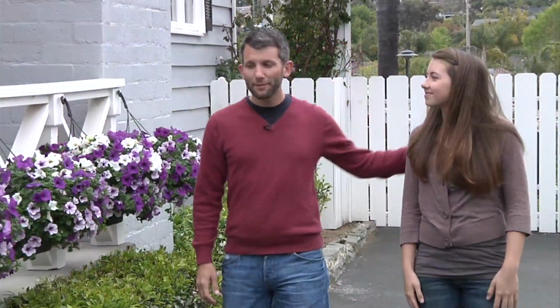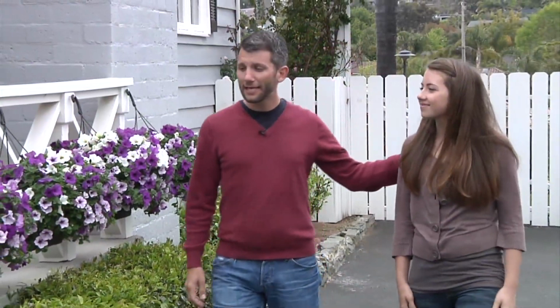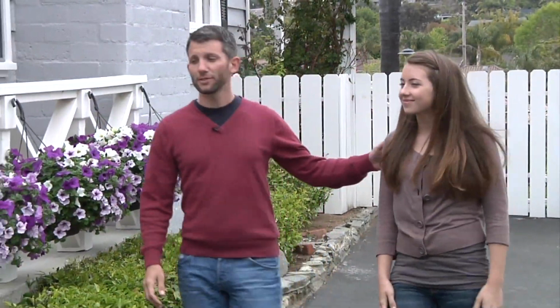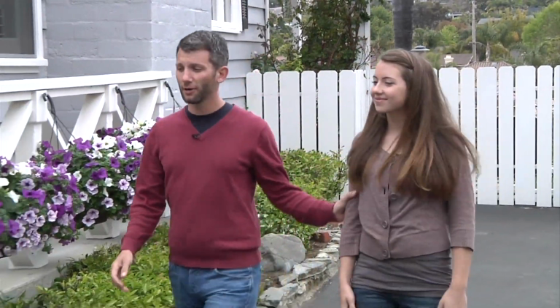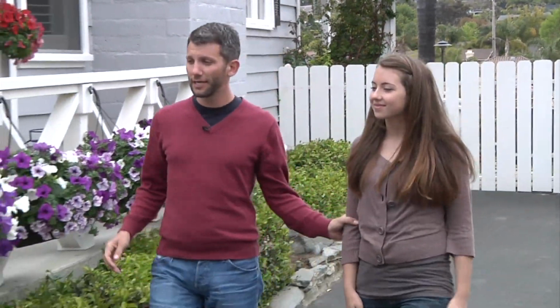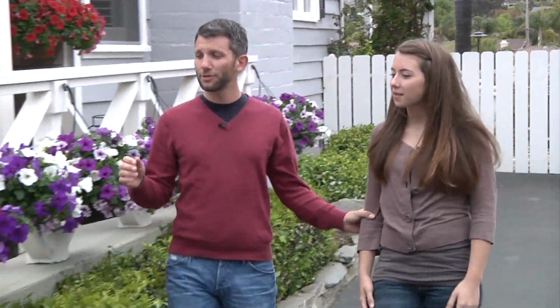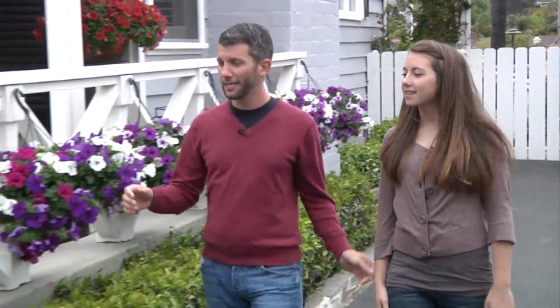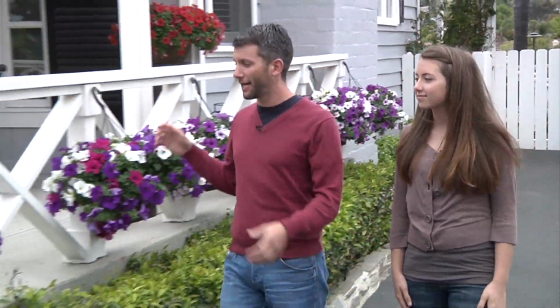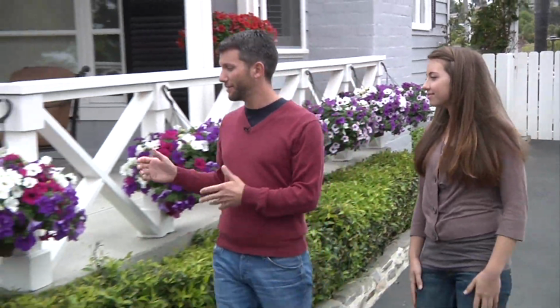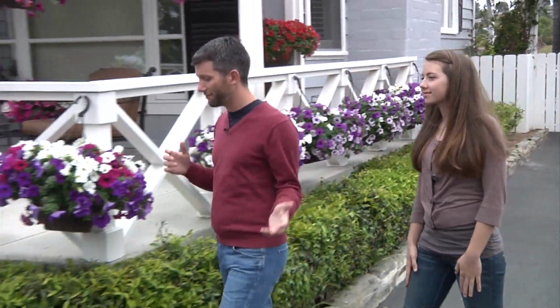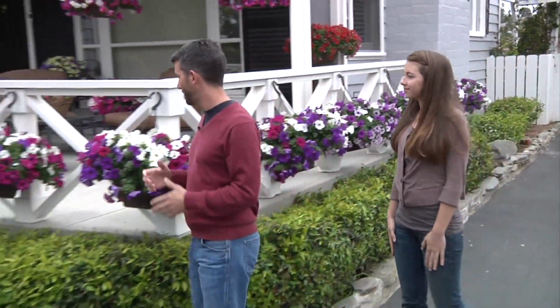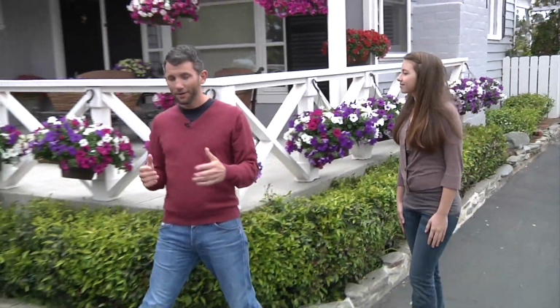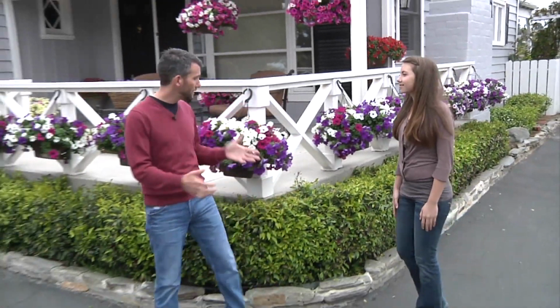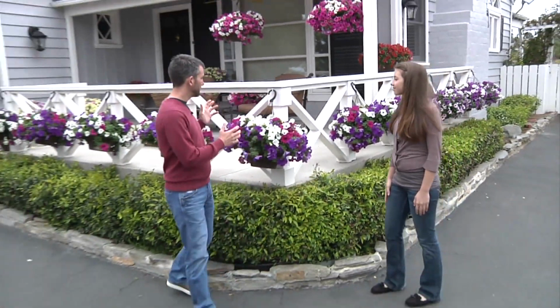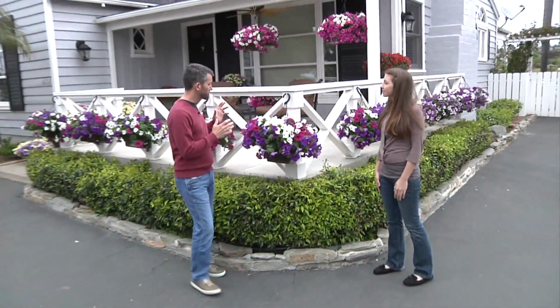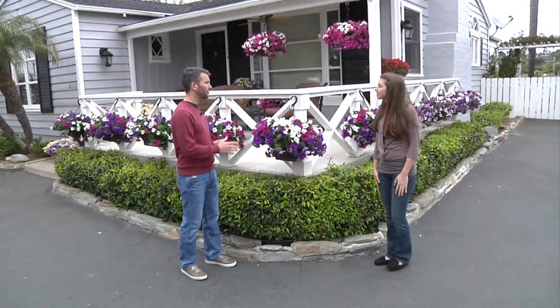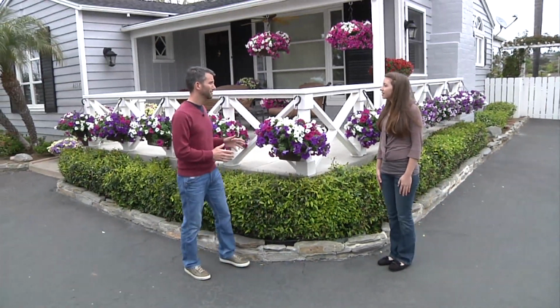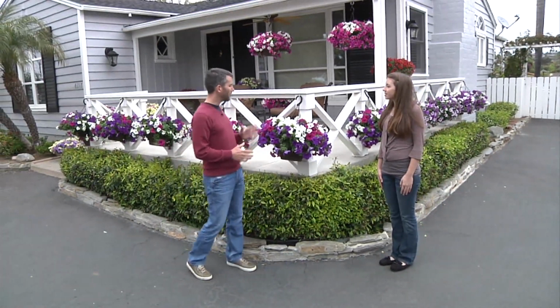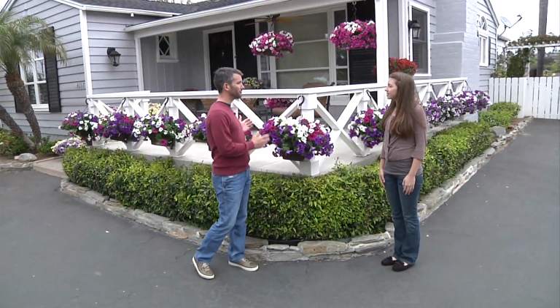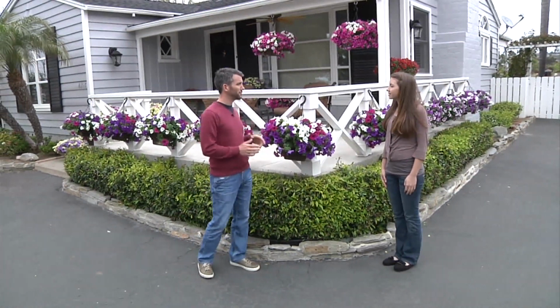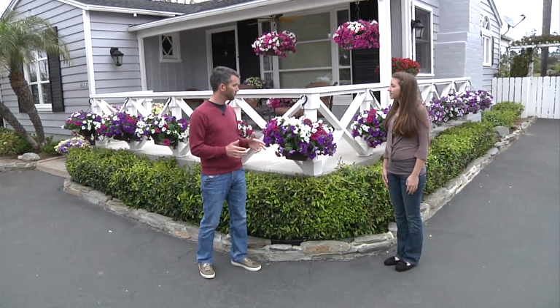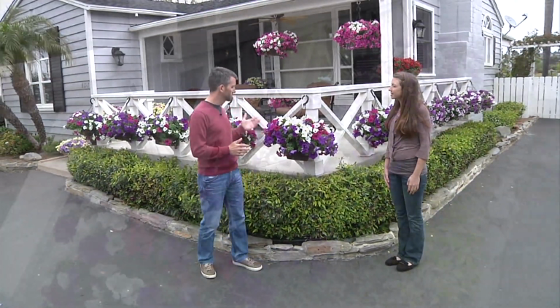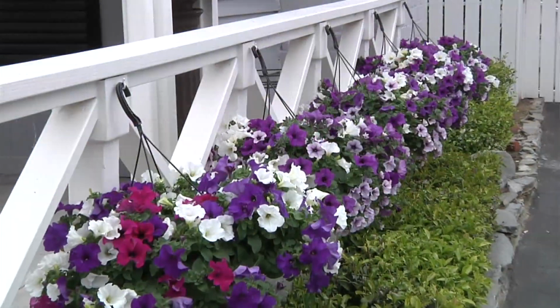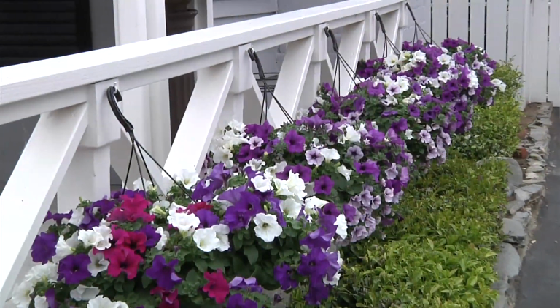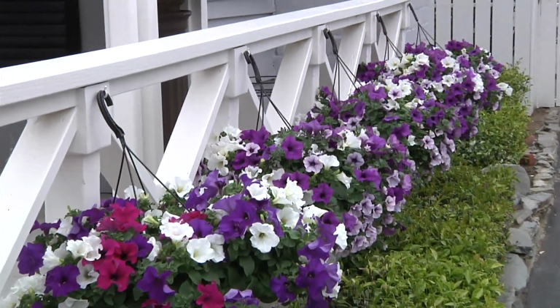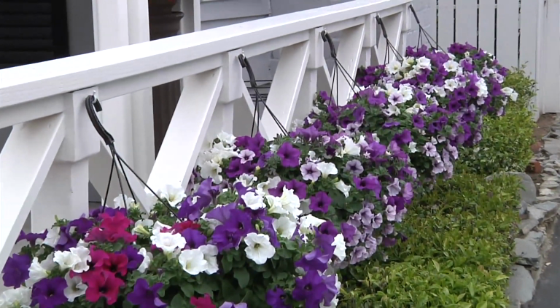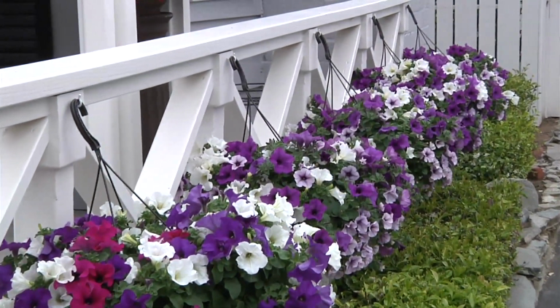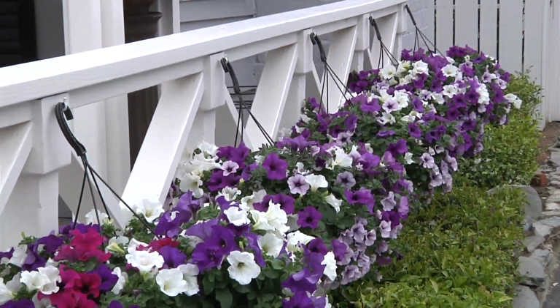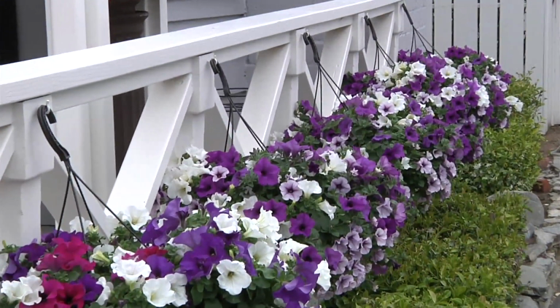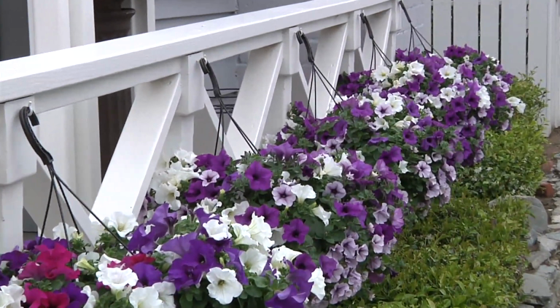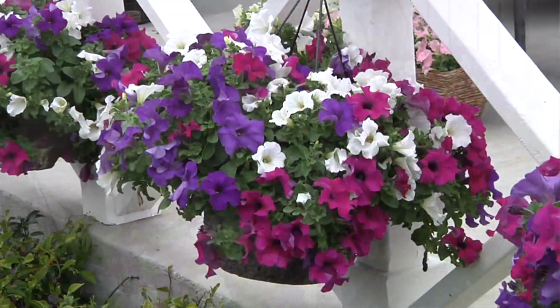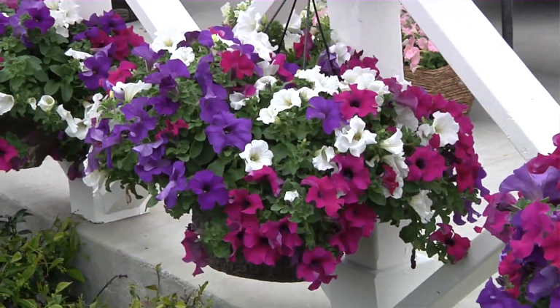Emily, thank you so much for your help. I appreciate it and I think we've really shown off how these Surfinias petunias can work. Do you like how it's turned out? Yeah, I think all the colors worked really well together. It just looks really great in the end.